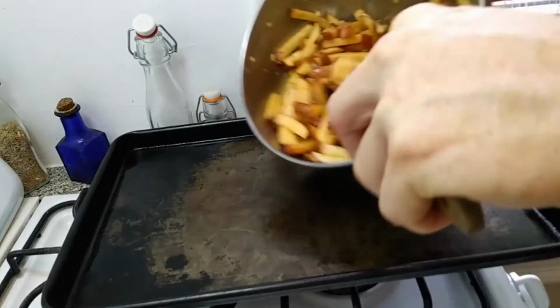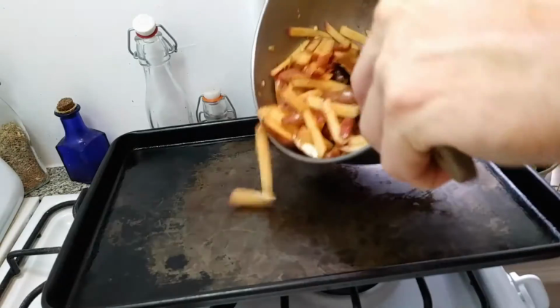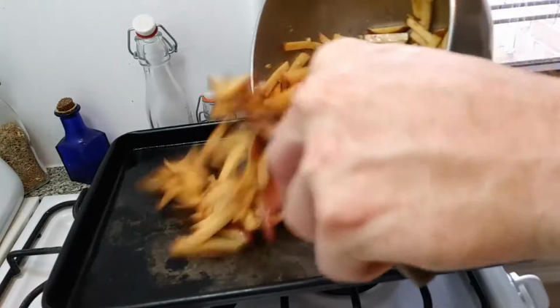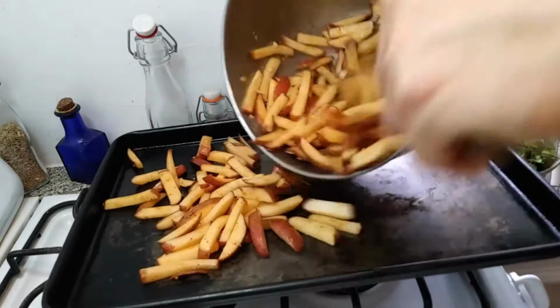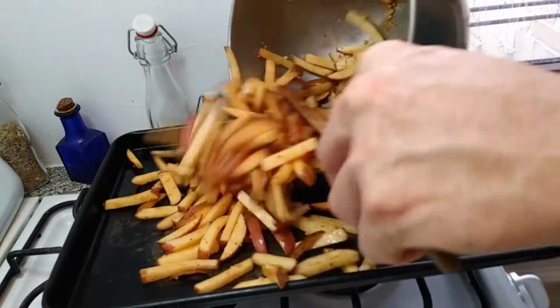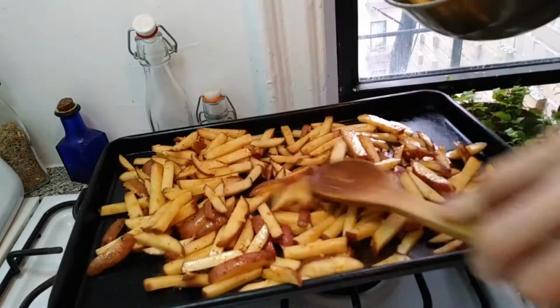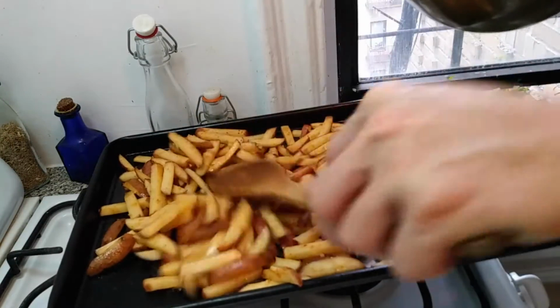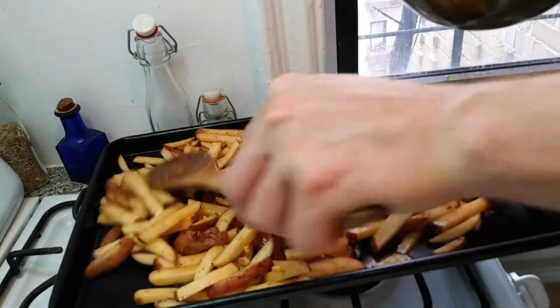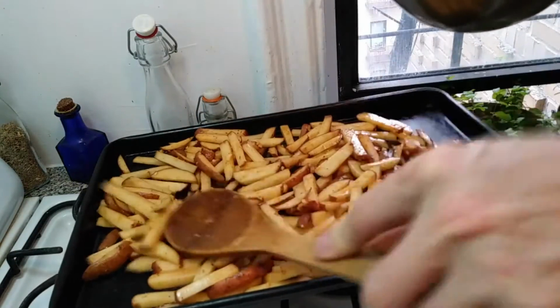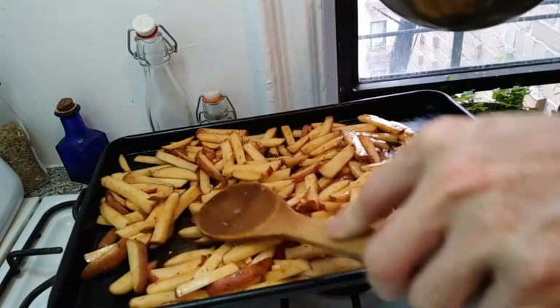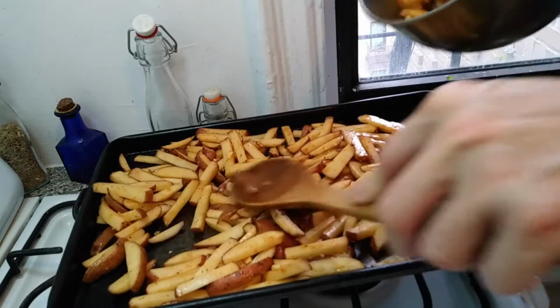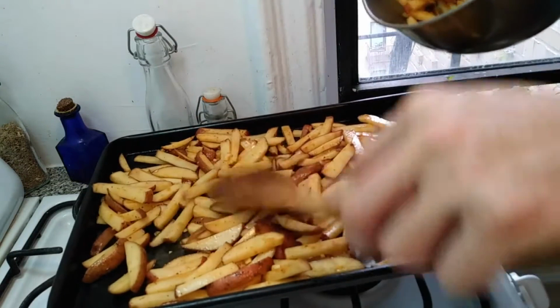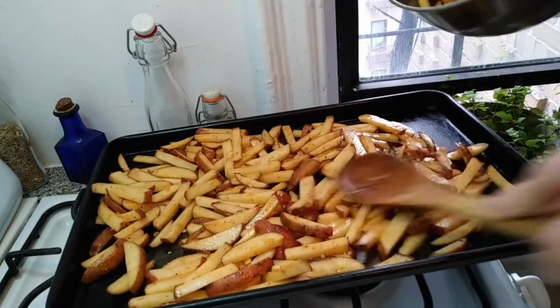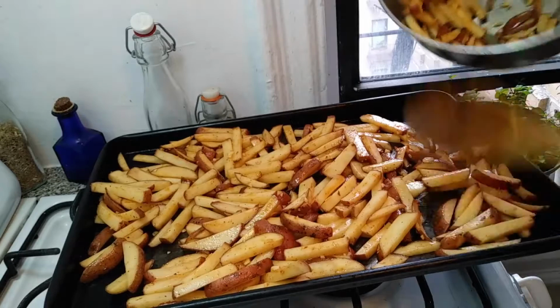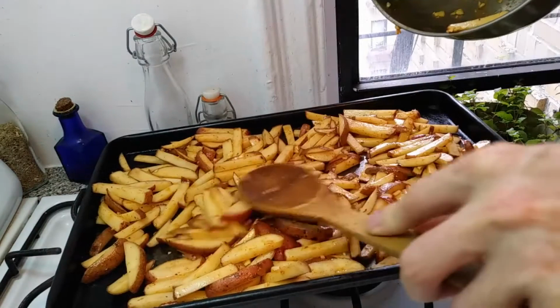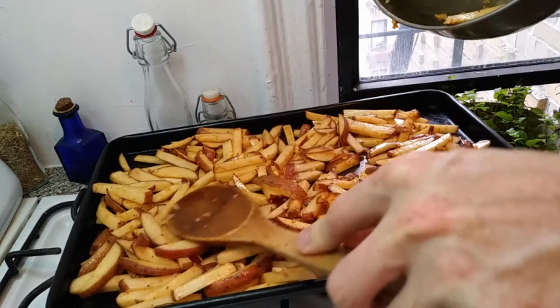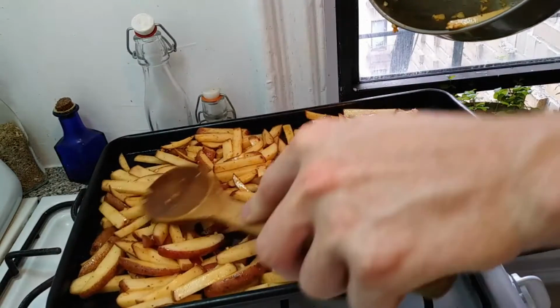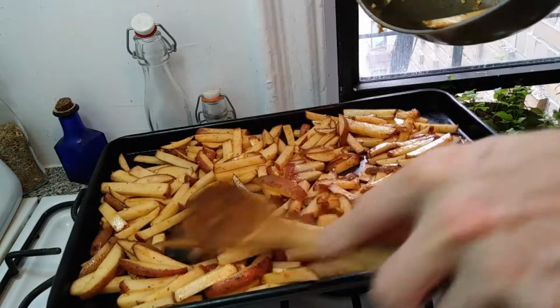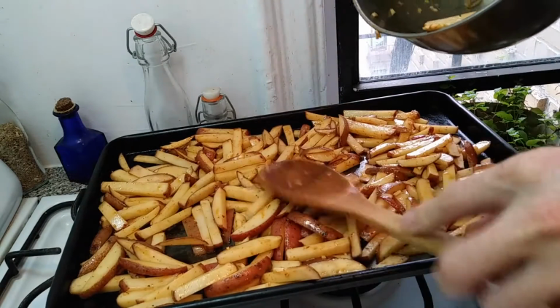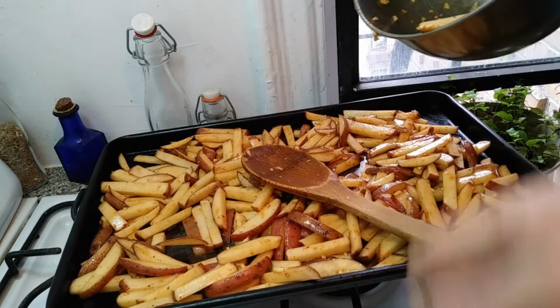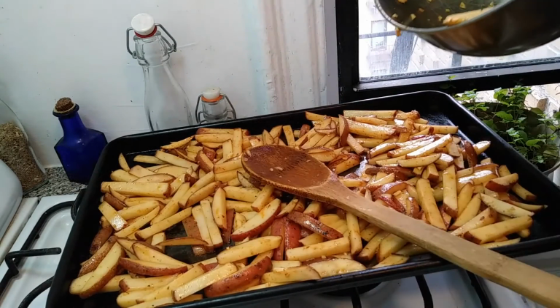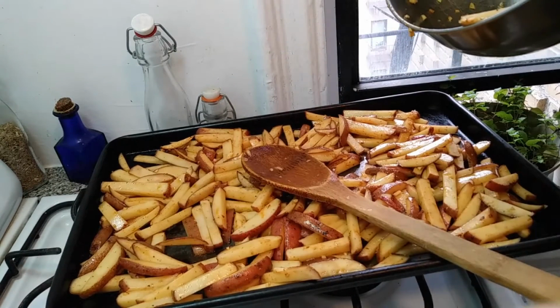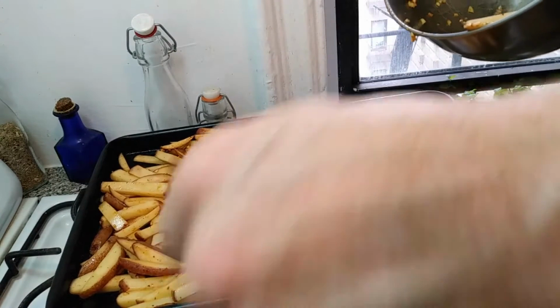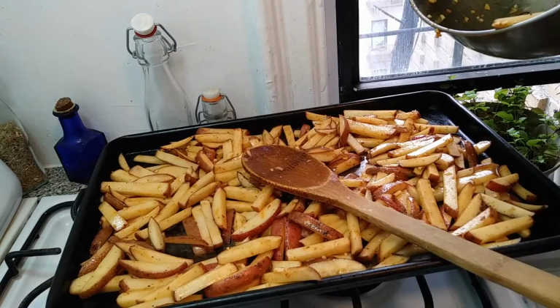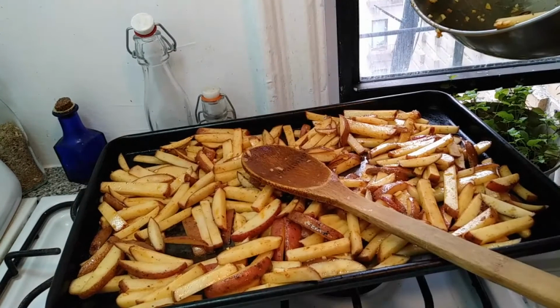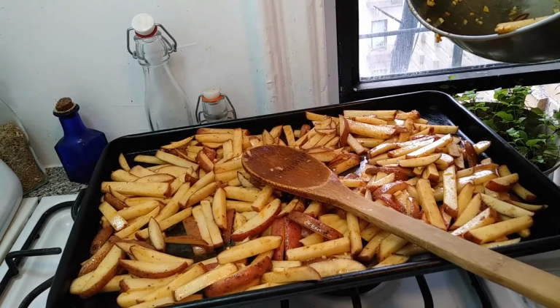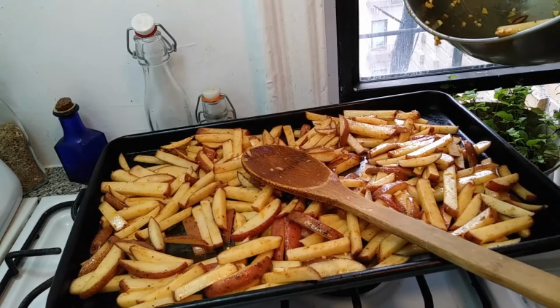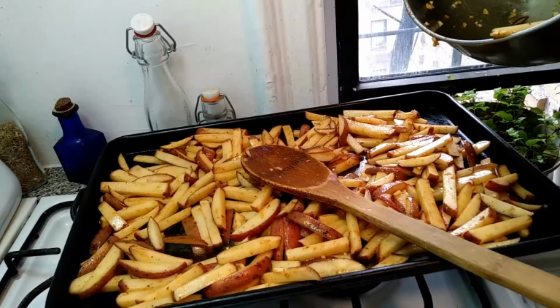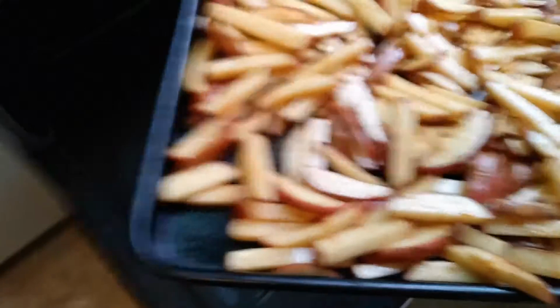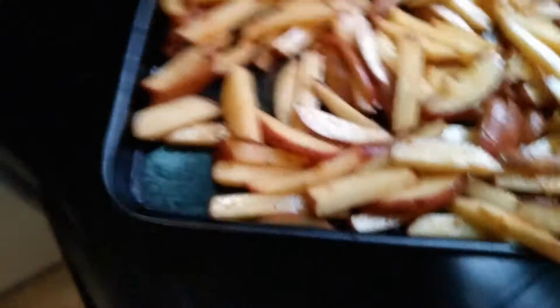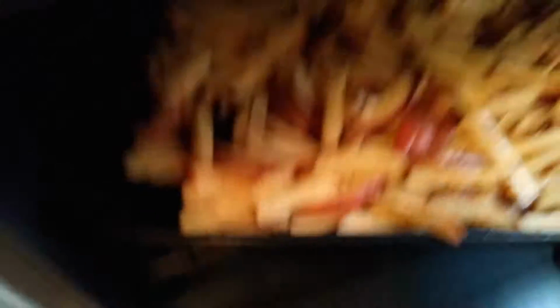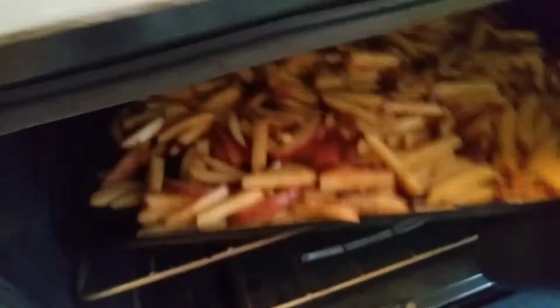Spread them one layer thin on the cookie sheet. These will shrink a little bit, so if you have some overlap that's going to be okay. I said one layer thin, but I lied — I'm just trying to get these all on and I don't feel like doing more than one load. Going into the oven now.